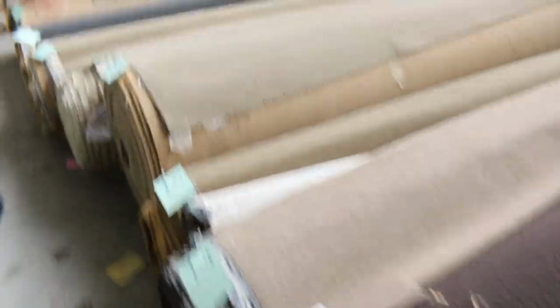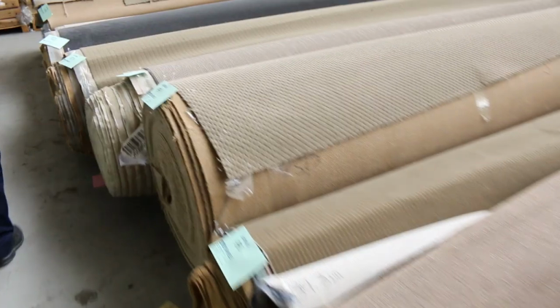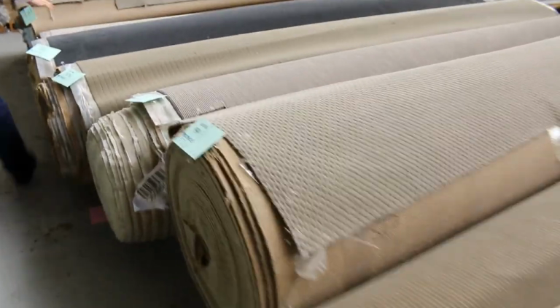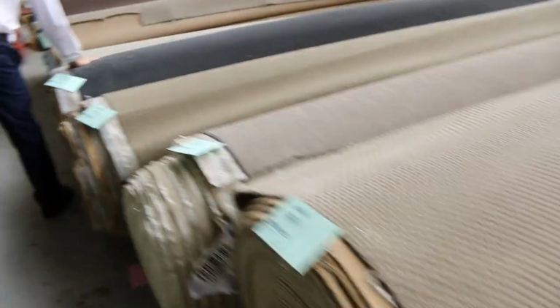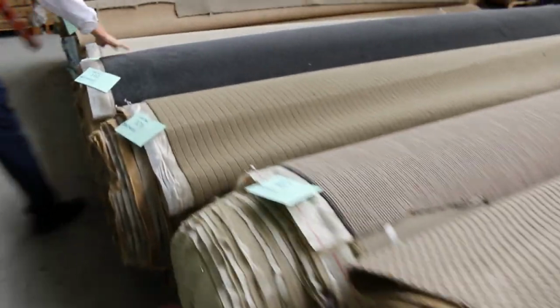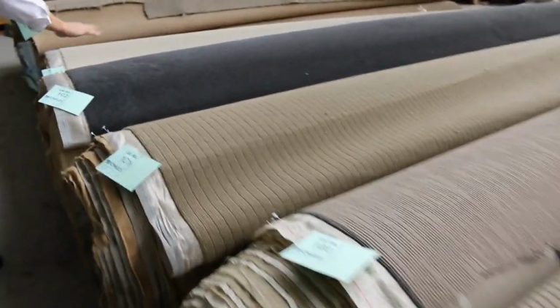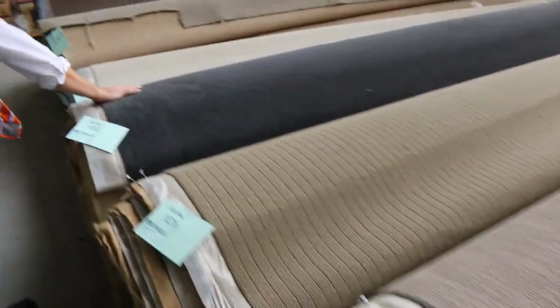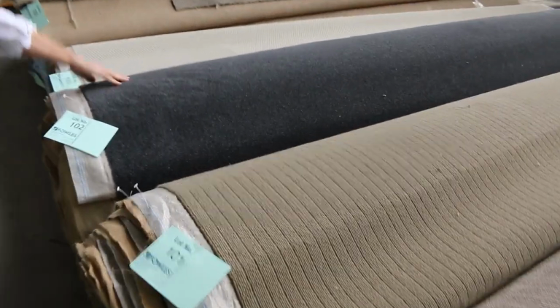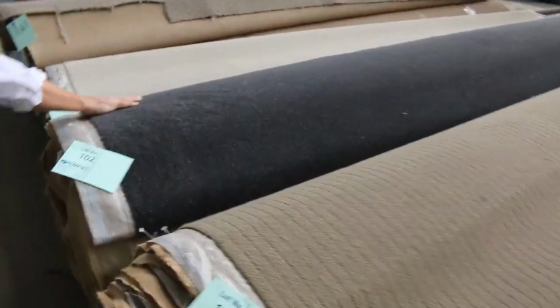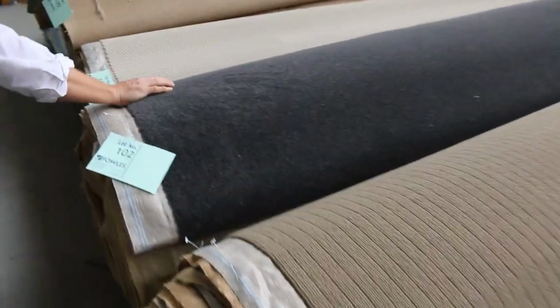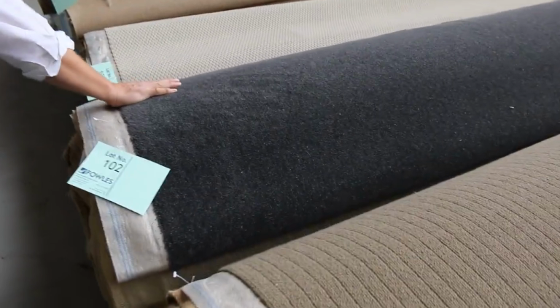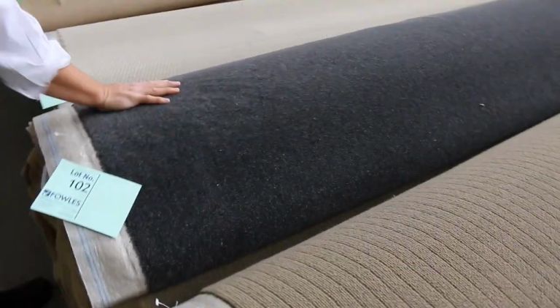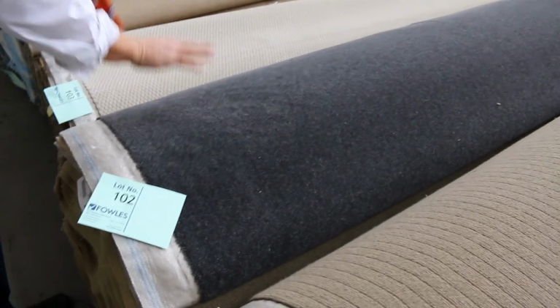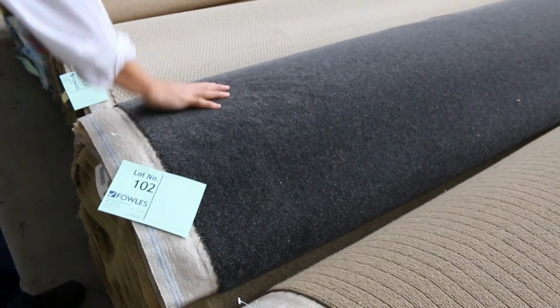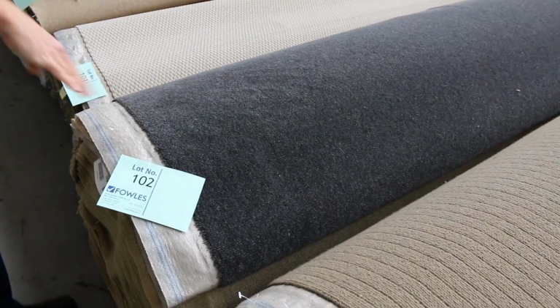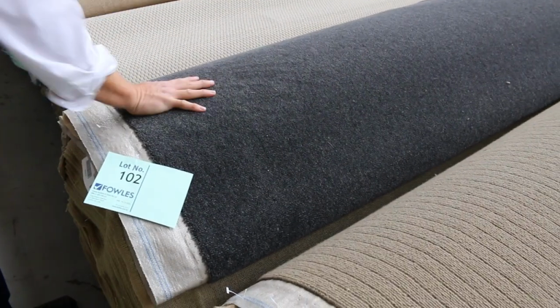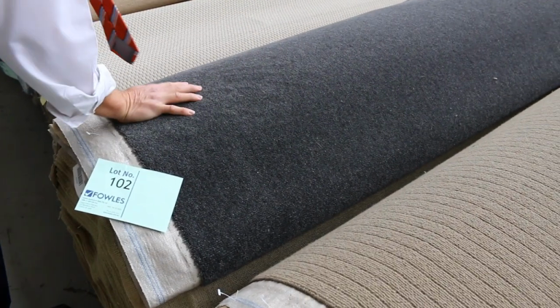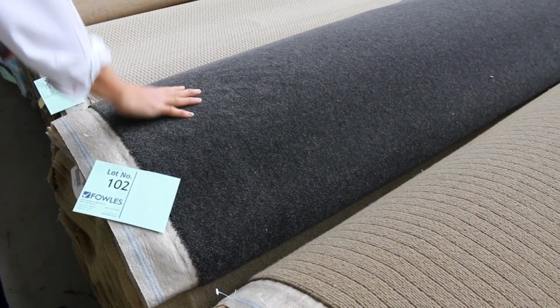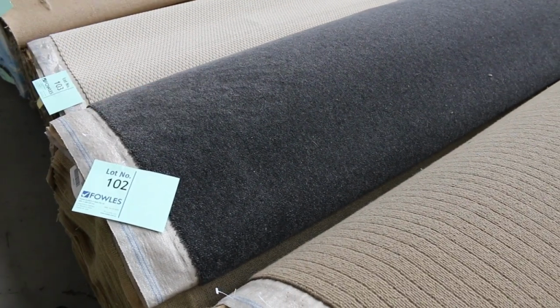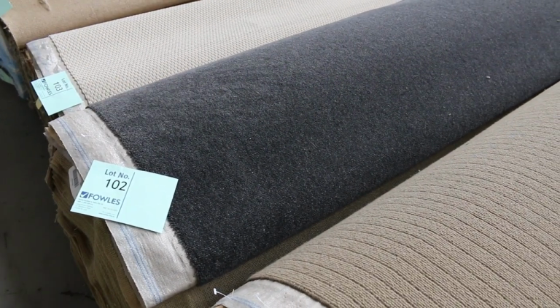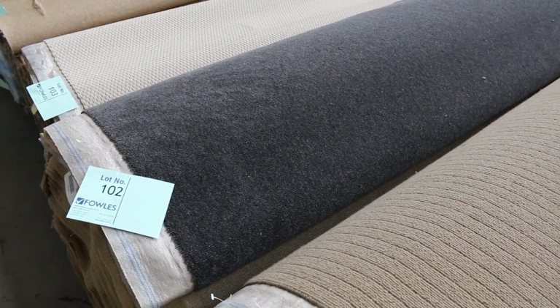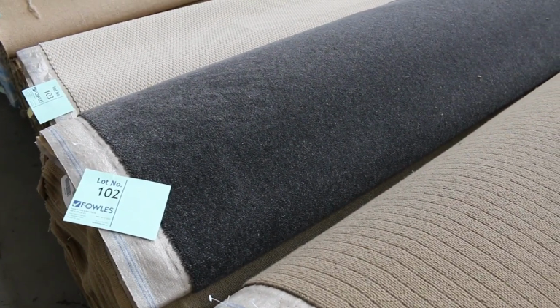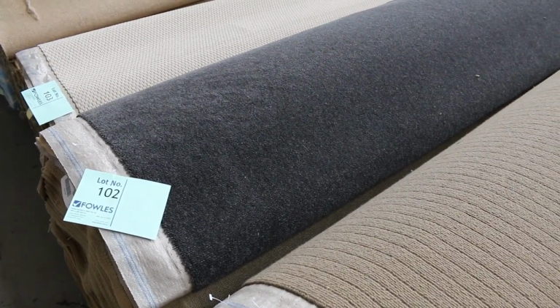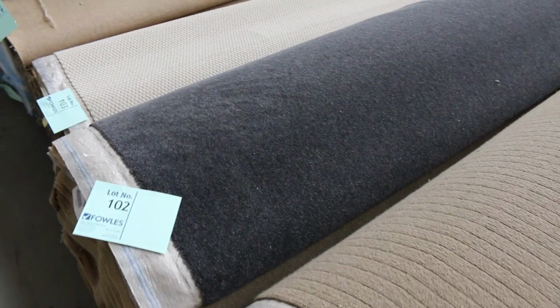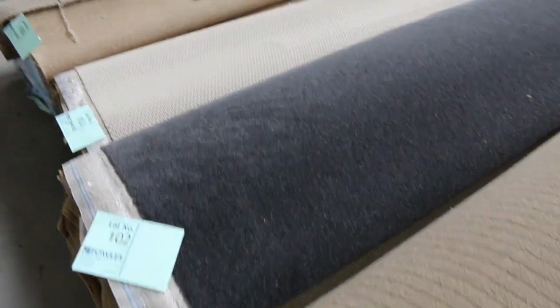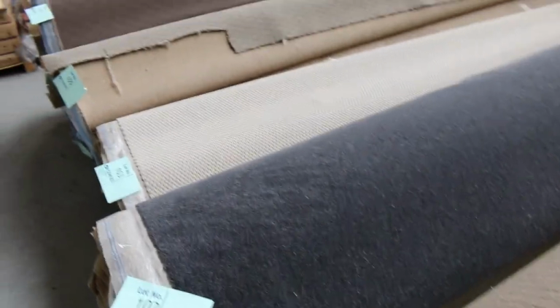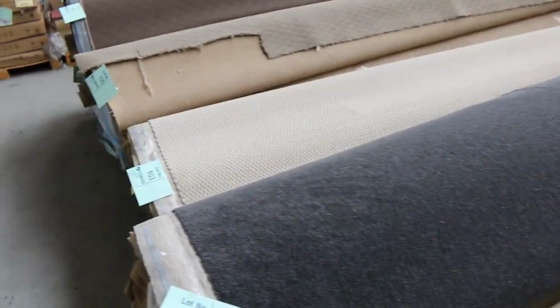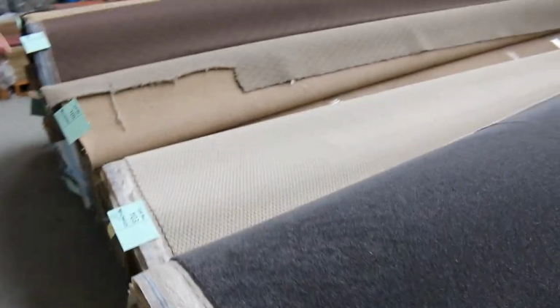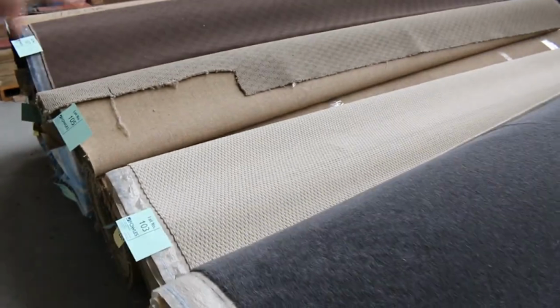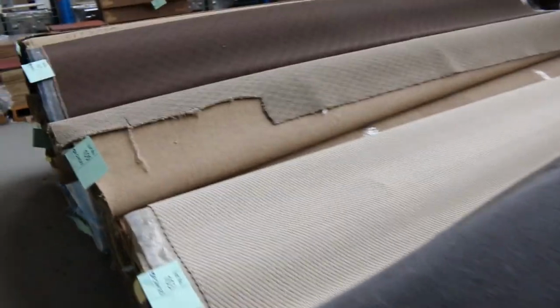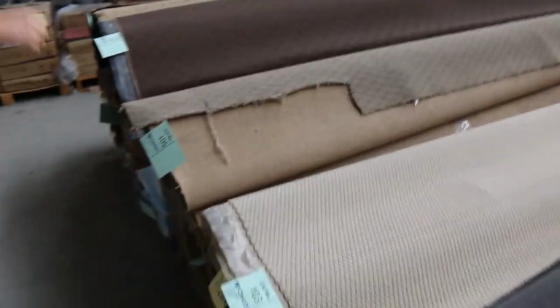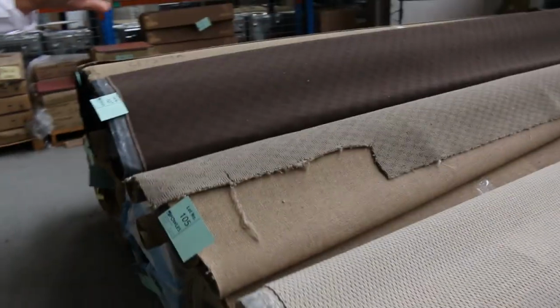Coming through here, get a load of this one — that's Lot 102. It's a 45-metre wool blend charcoal, almost in a plush pile with a little twist in it. Very nice carpet, very modern colour — the charcoal in the wool blend. I'd say that's probably an 80-20 blend.